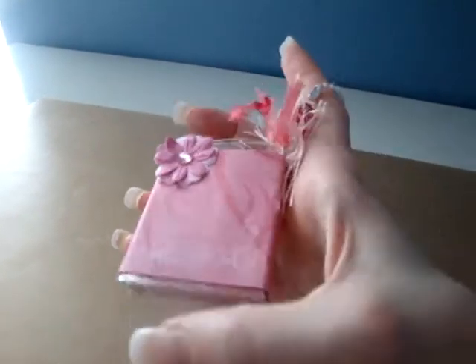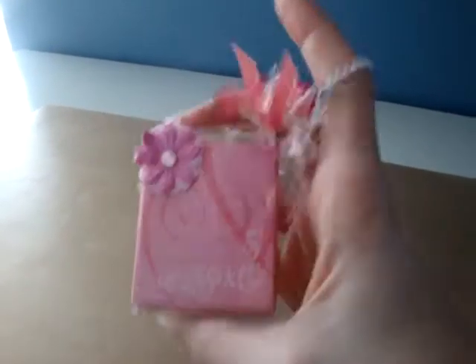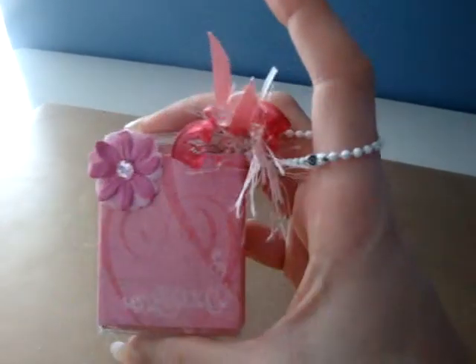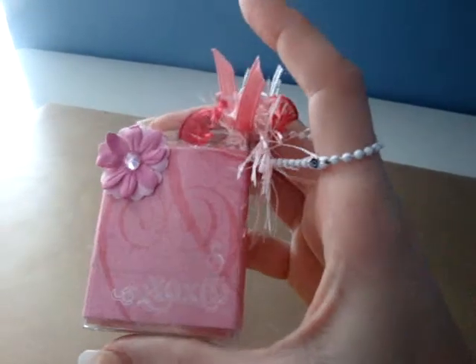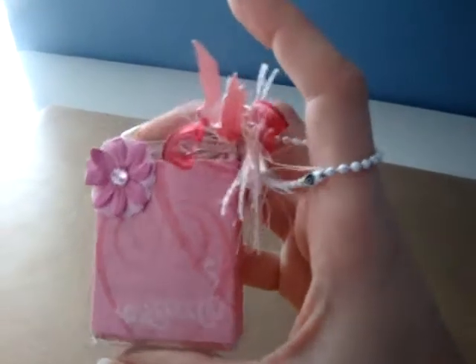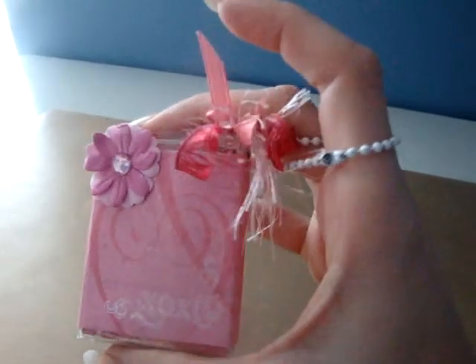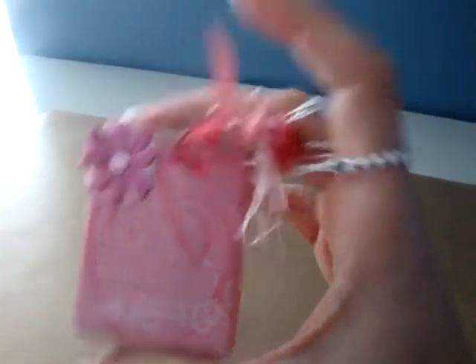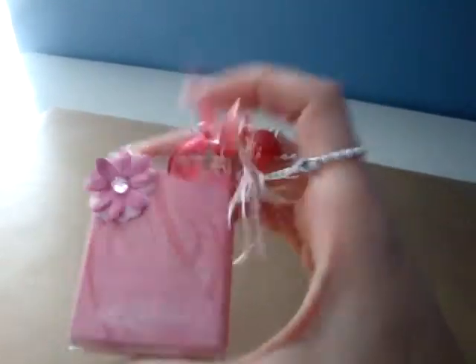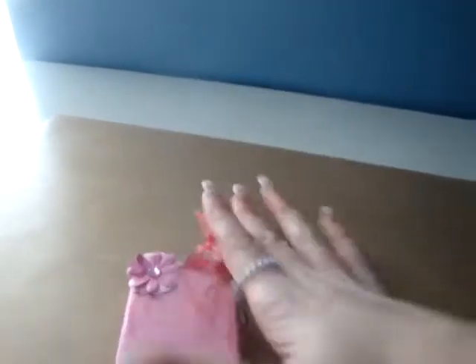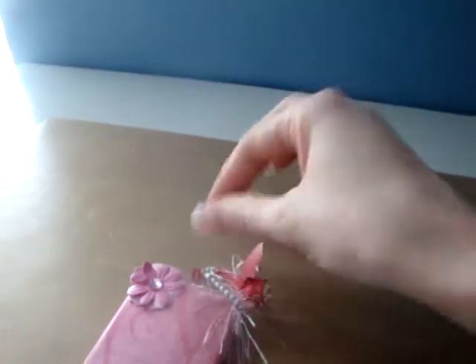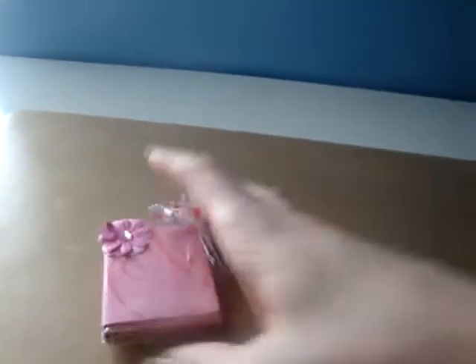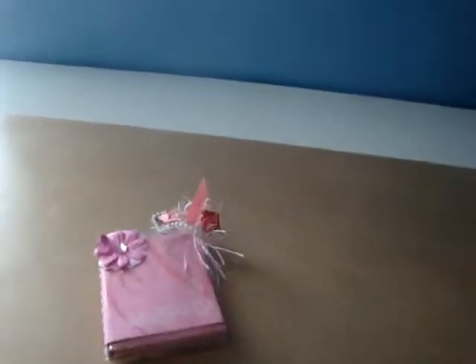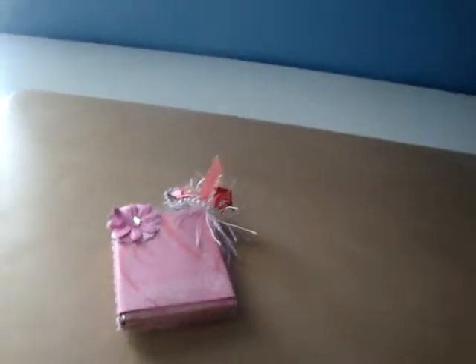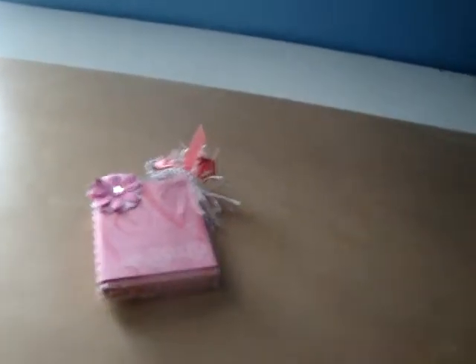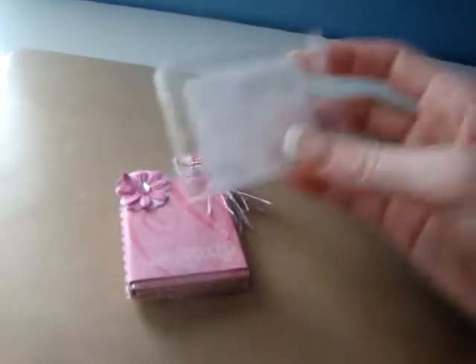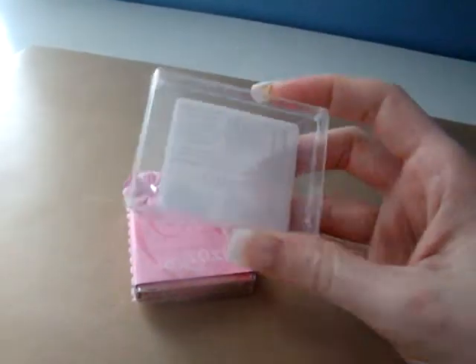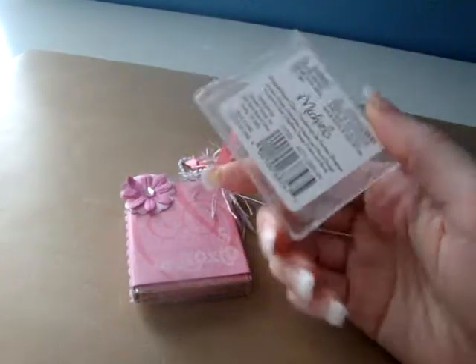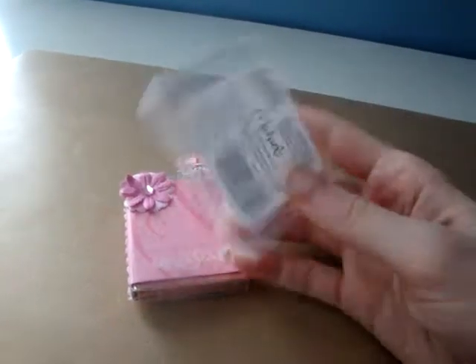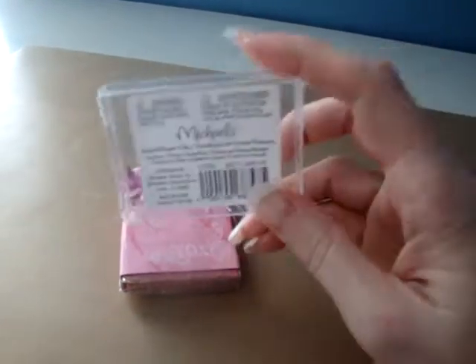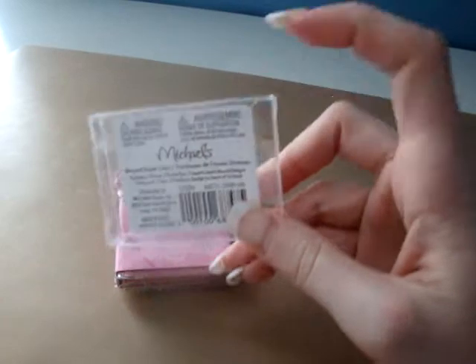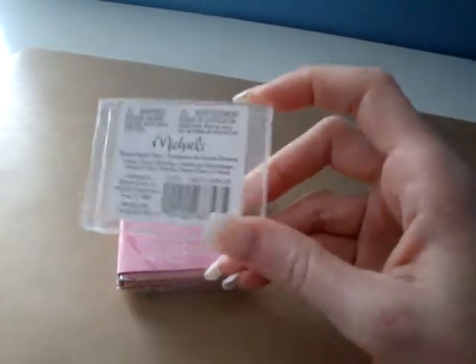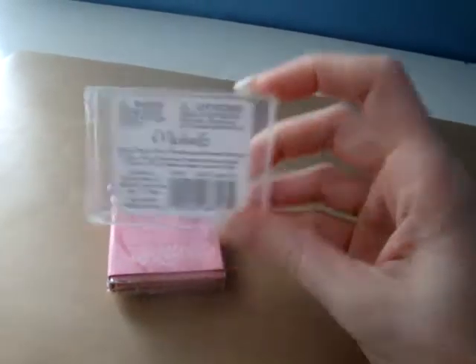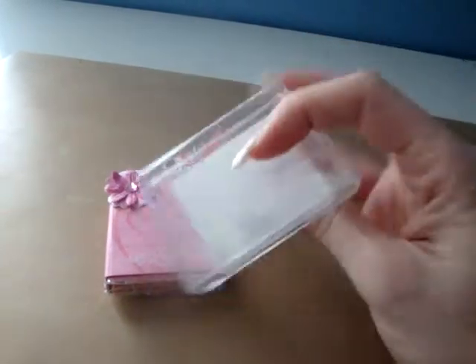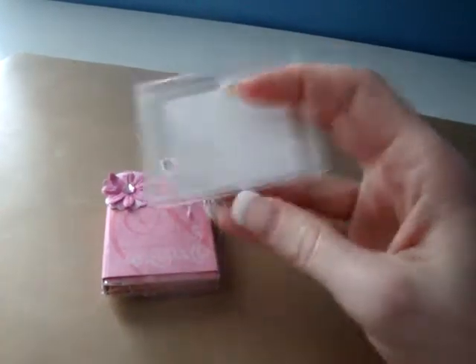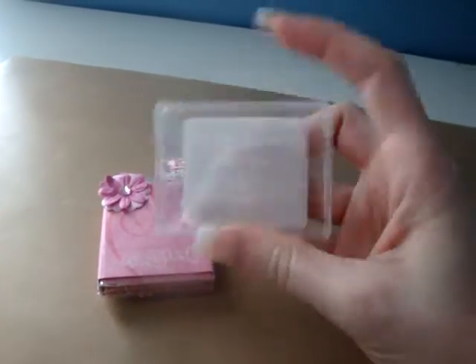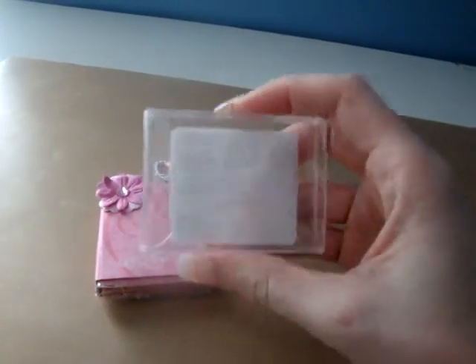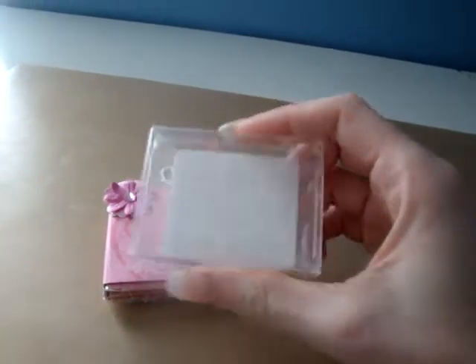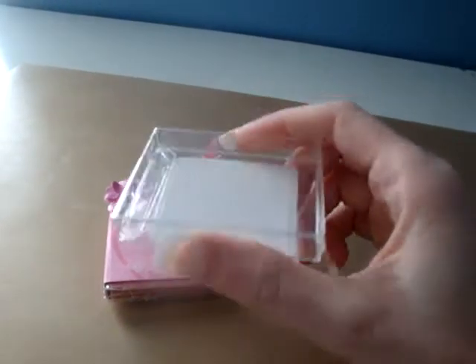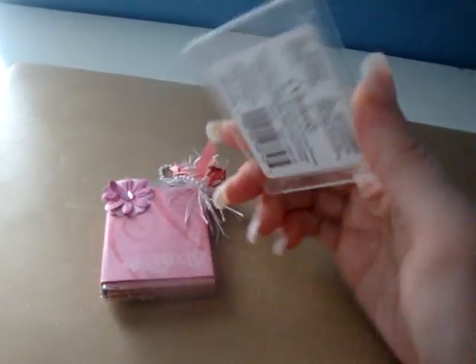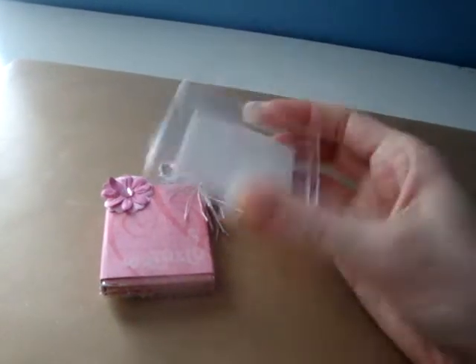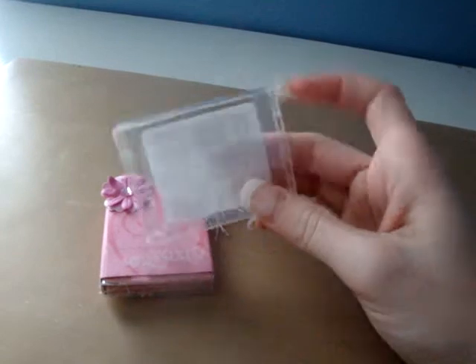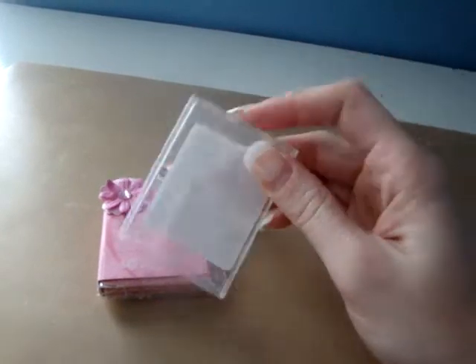I wanted to share it with you because what I did was I reused packaging. In one of my recent haul videos, I bought the paper clips for a dollar at Michael's — the red and pink ones with the hearts and butterflies and stuff — and they came in these little plastic cases.